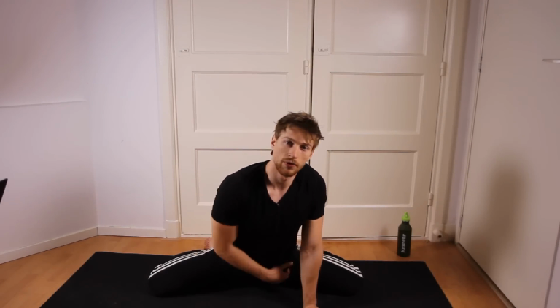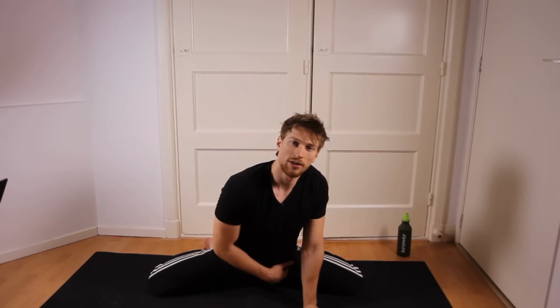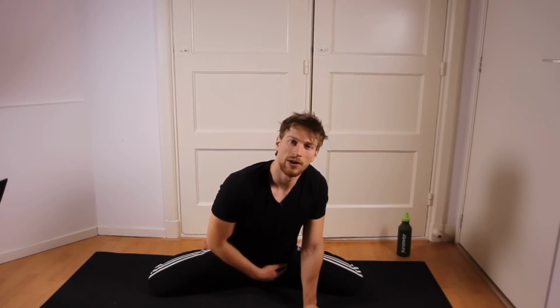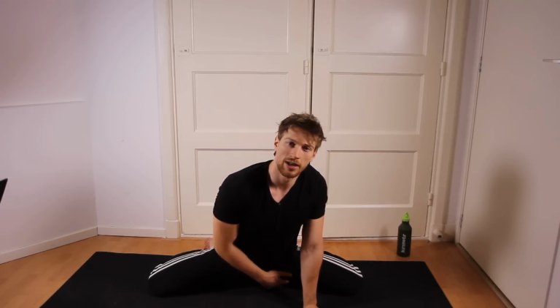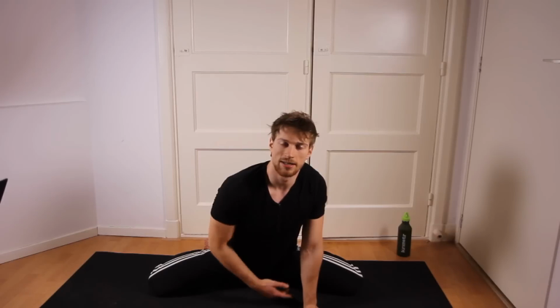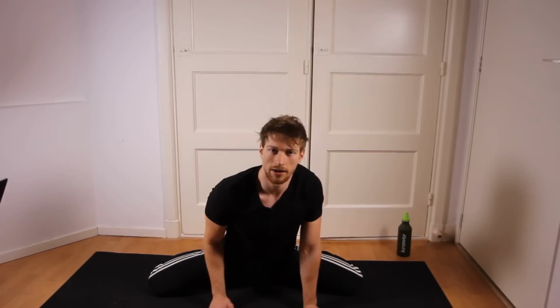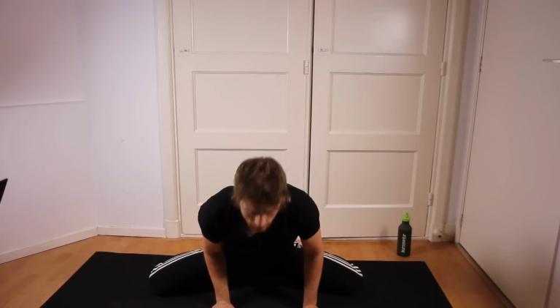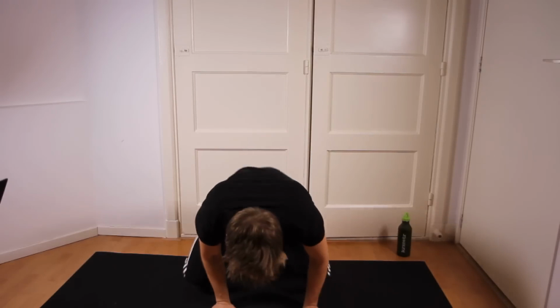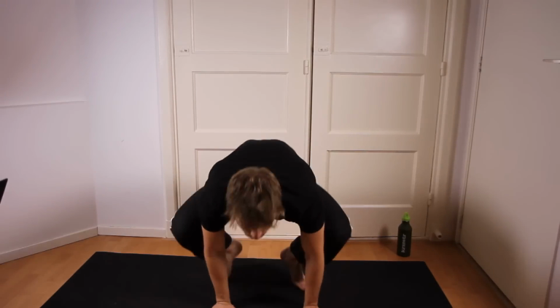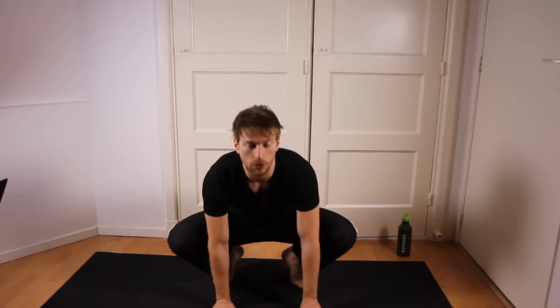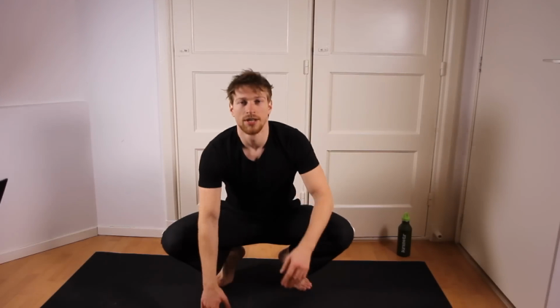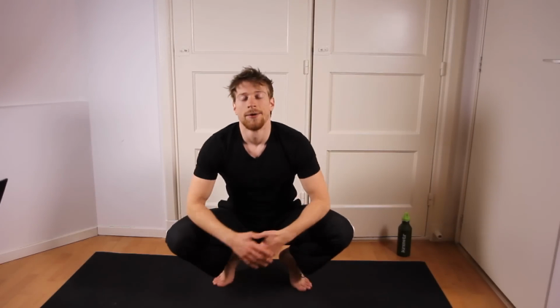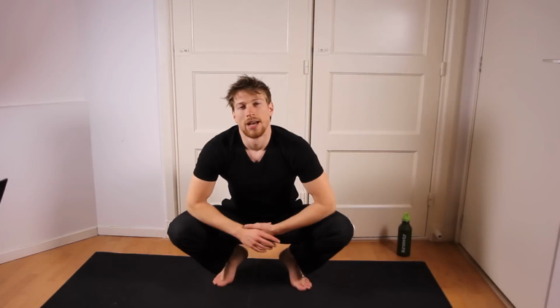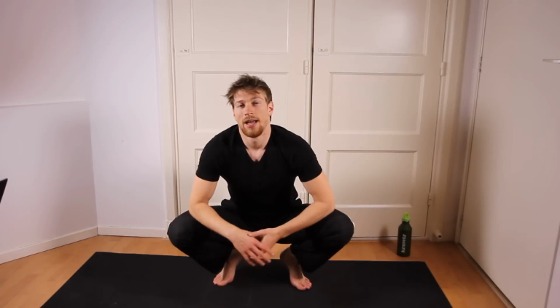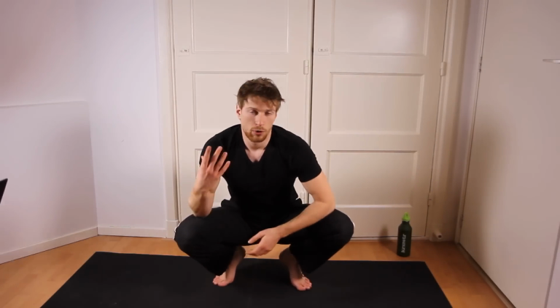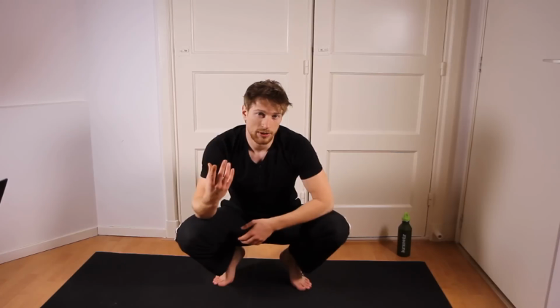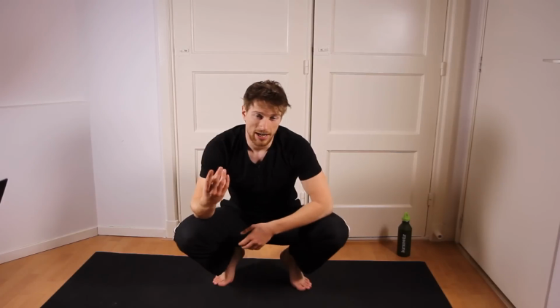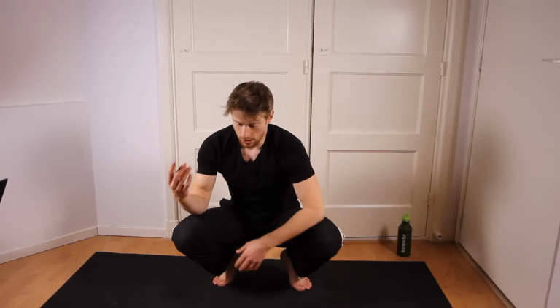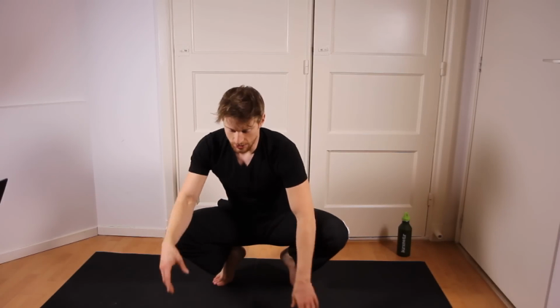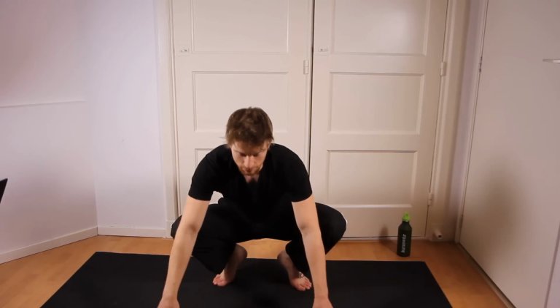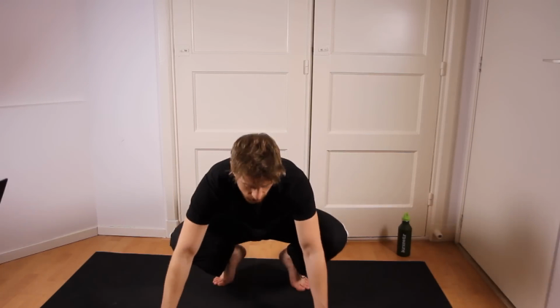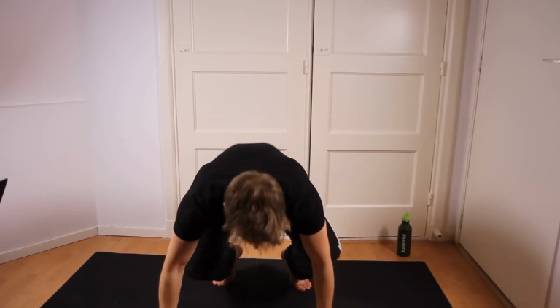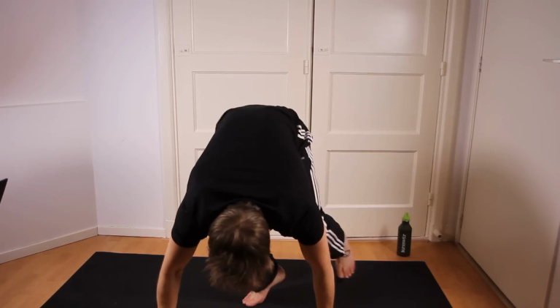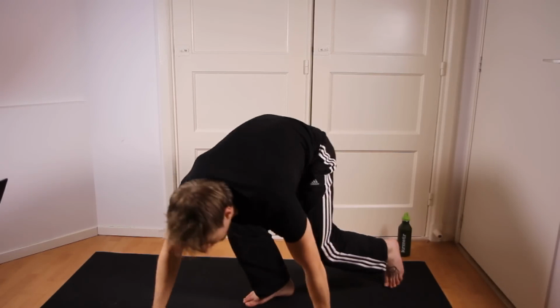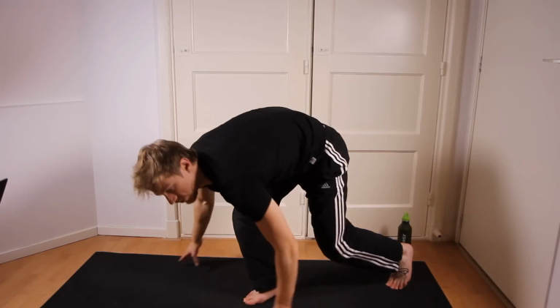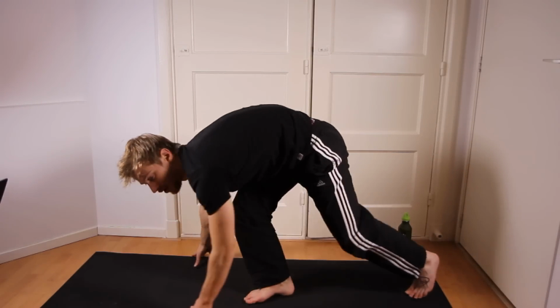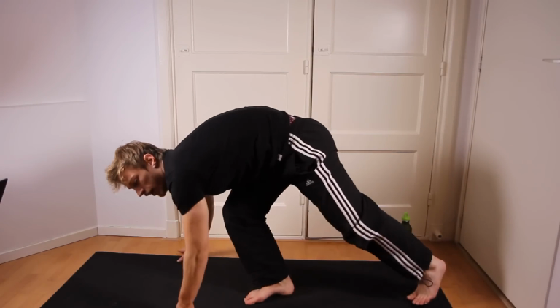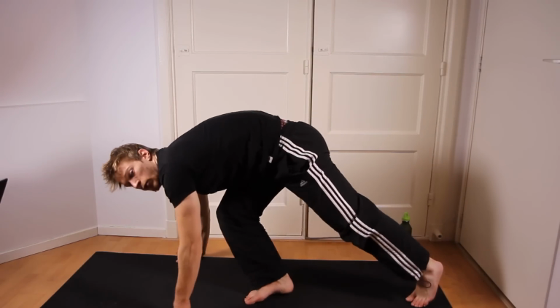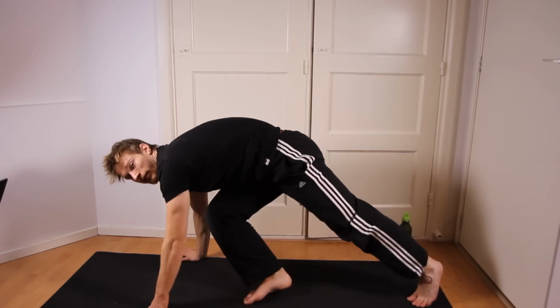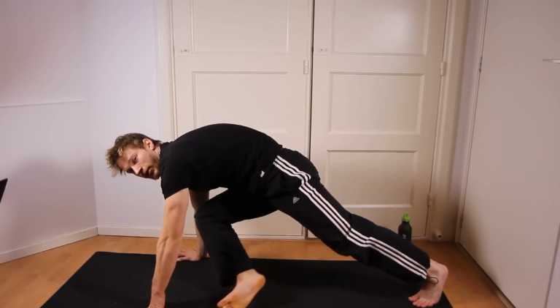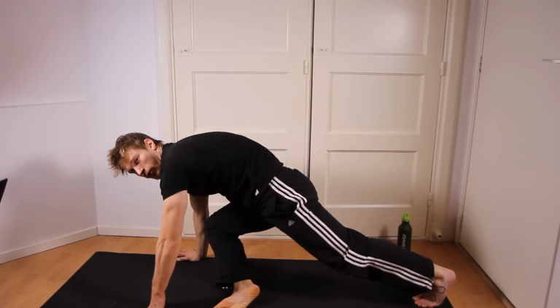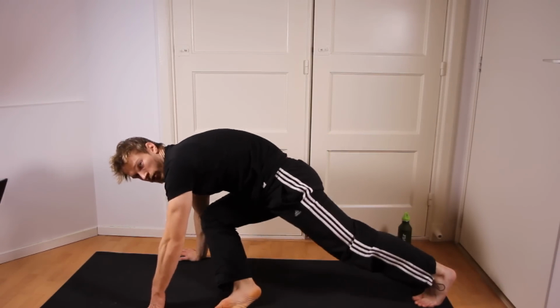You will definitely feel this at the side of your hips, at the hip joints. And that brings me to the next one which is the Pigeon Stretch. This is also going to activate your glutes.